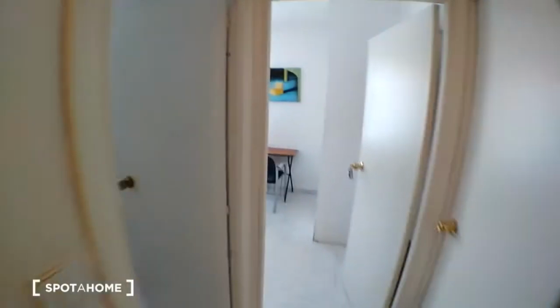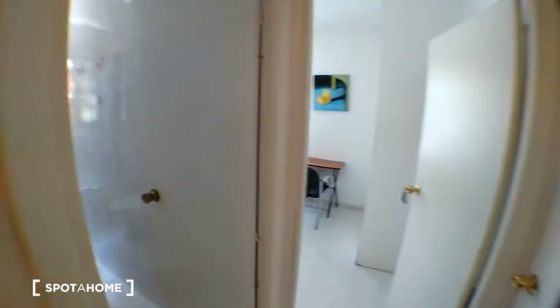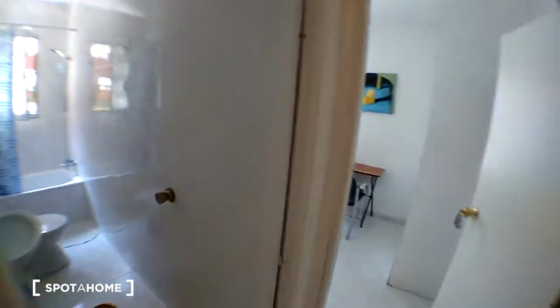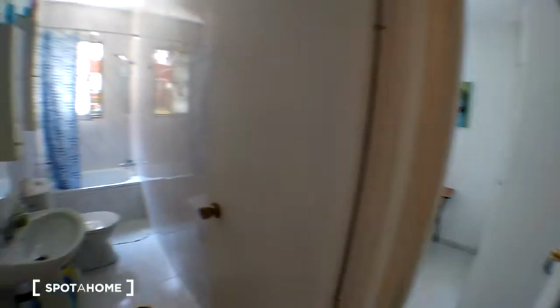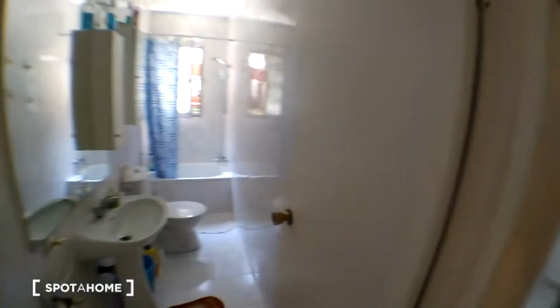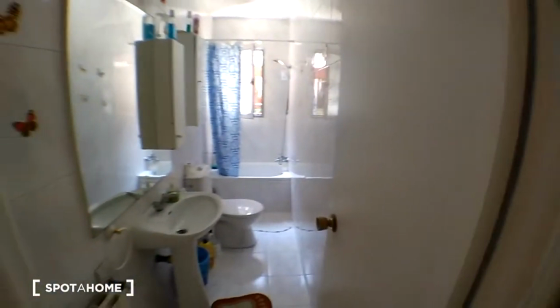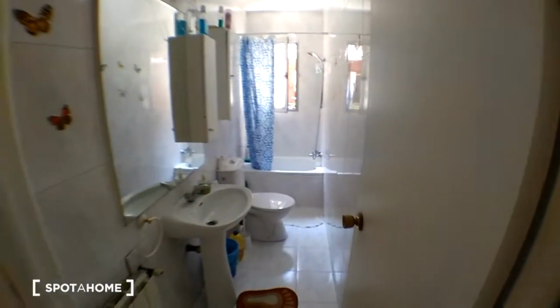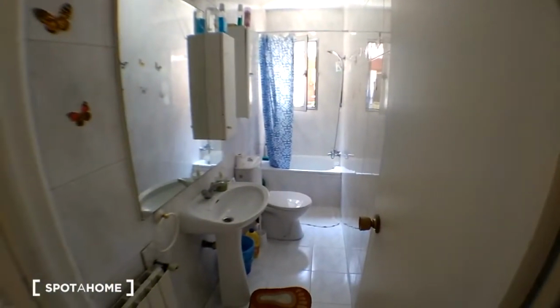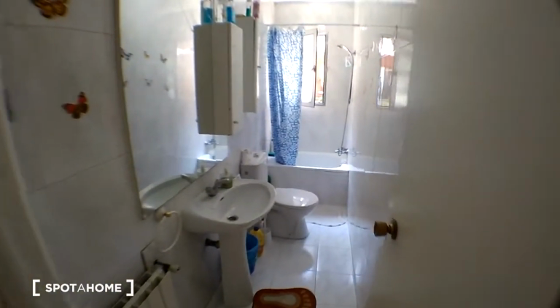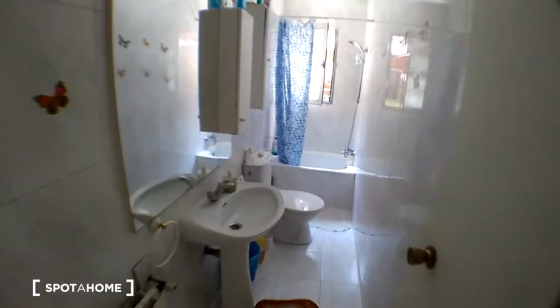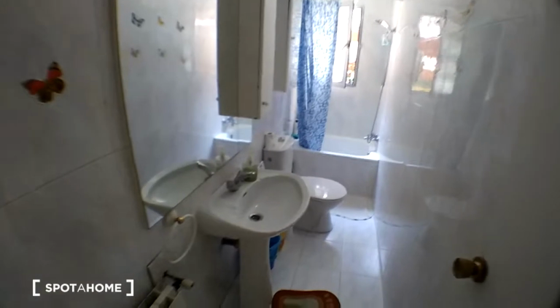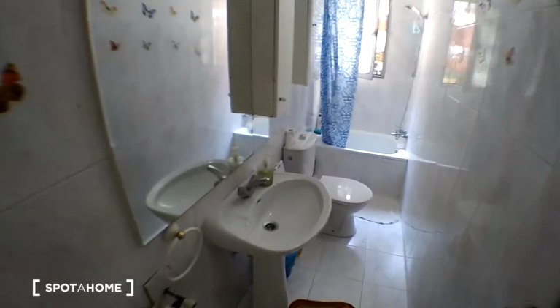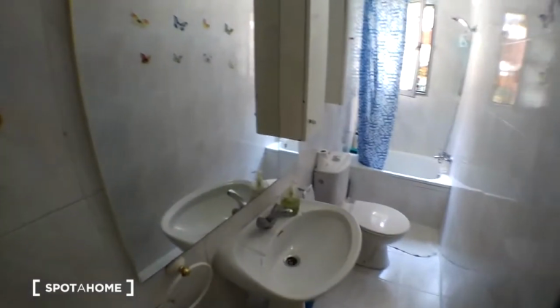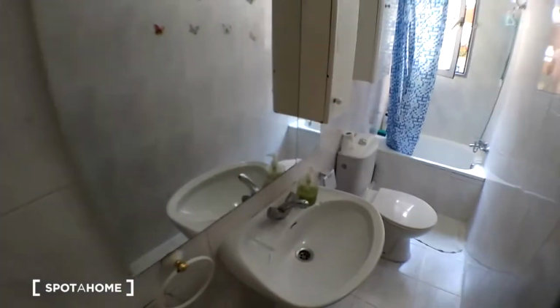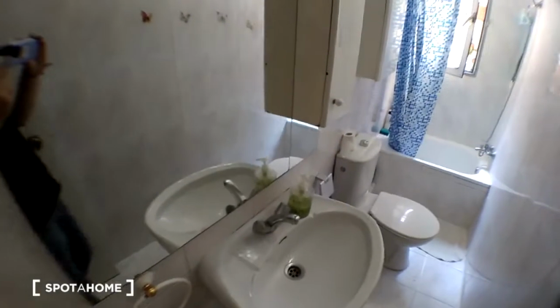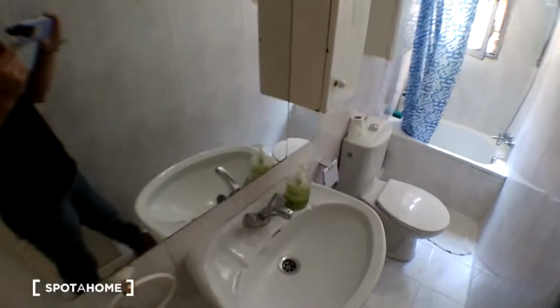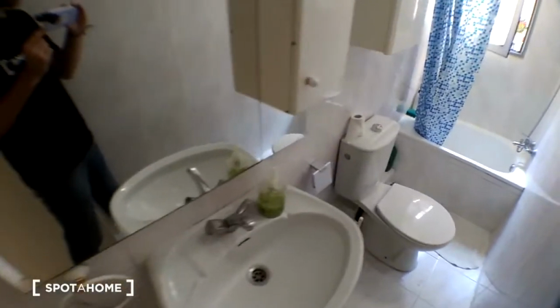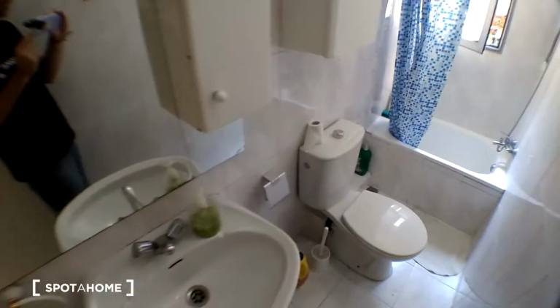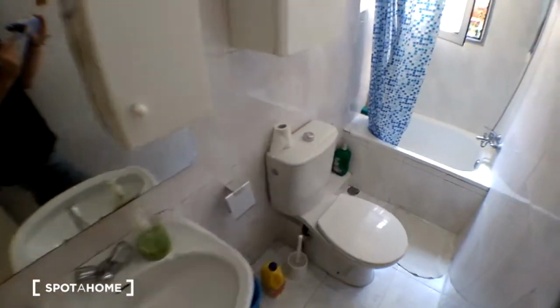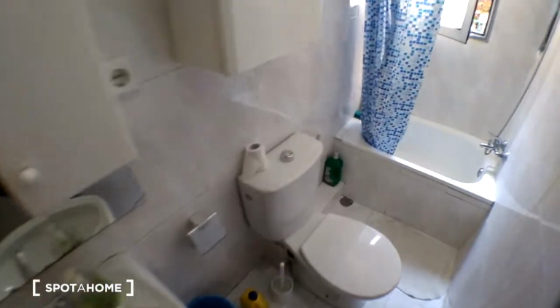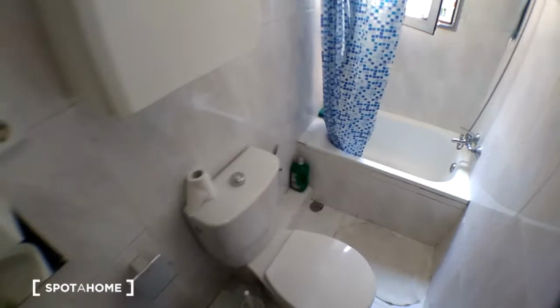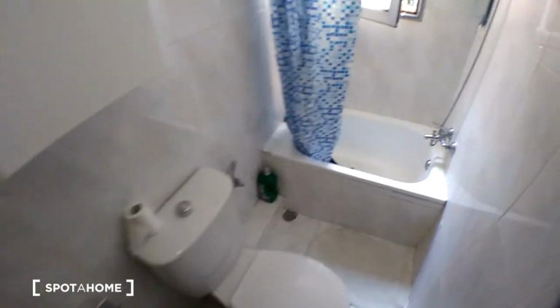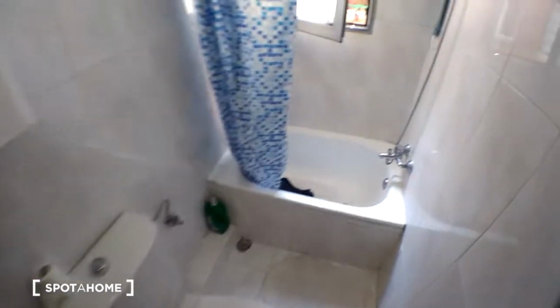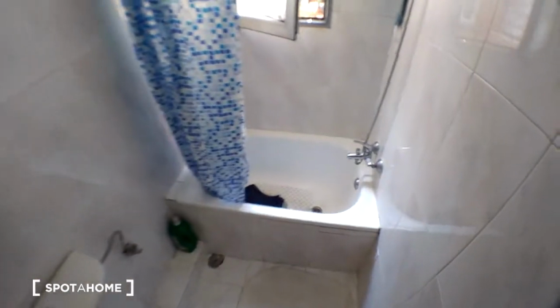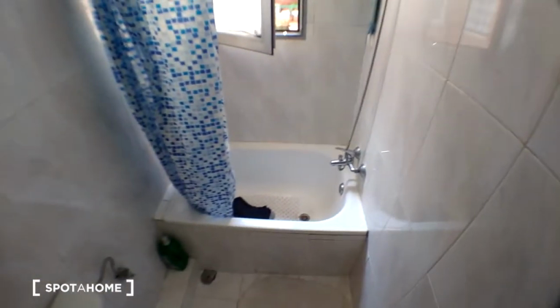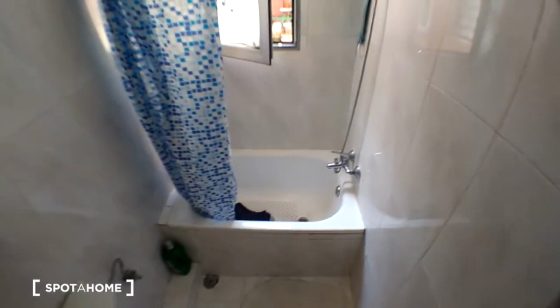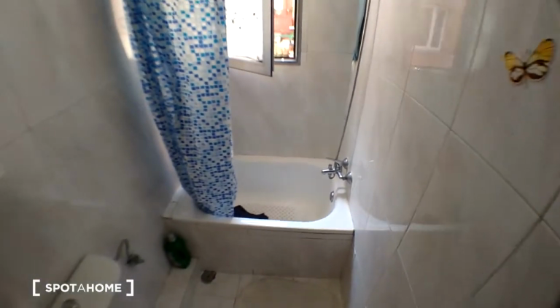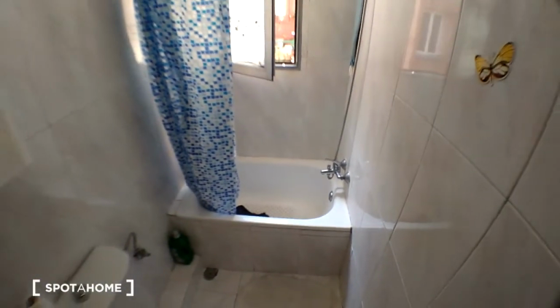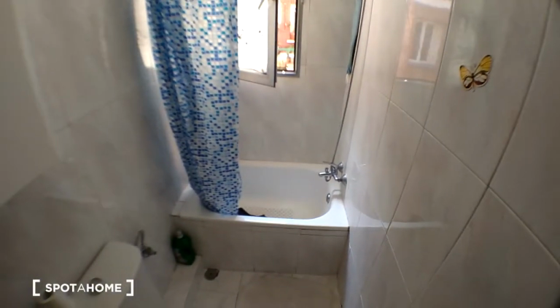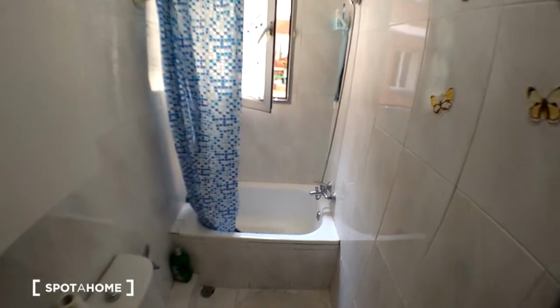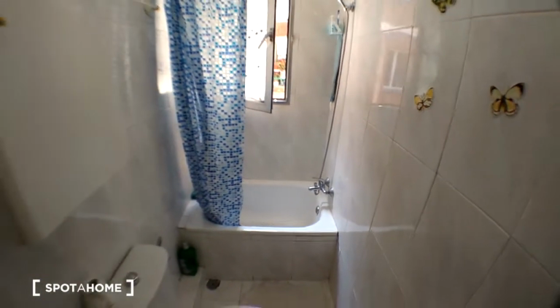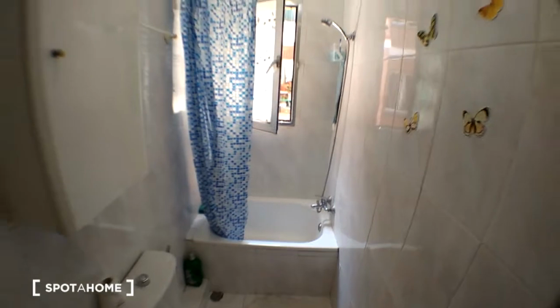To the left we have the bathroom, with a mirror, the toilet, and a small bath — it's like a shower.